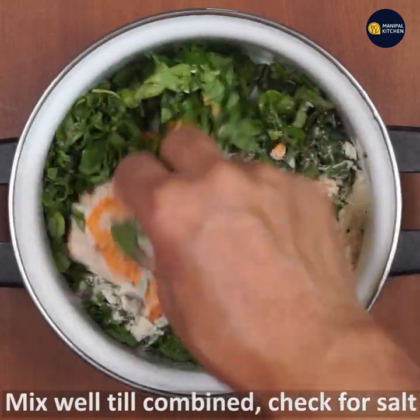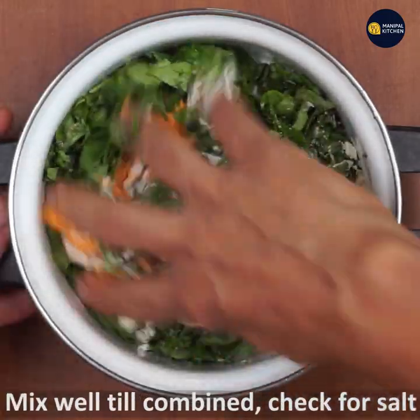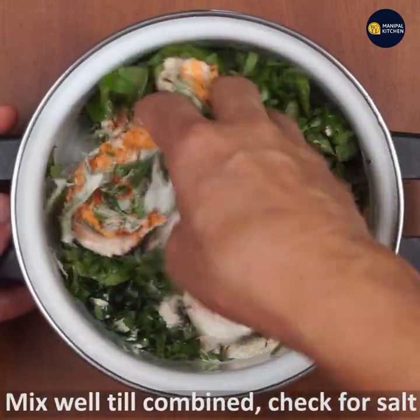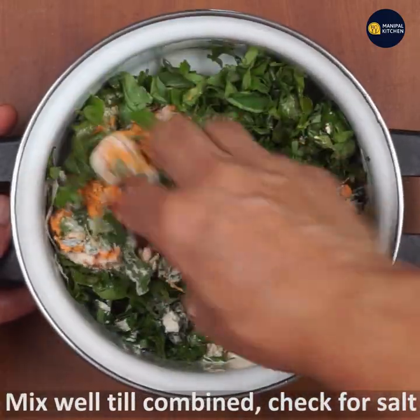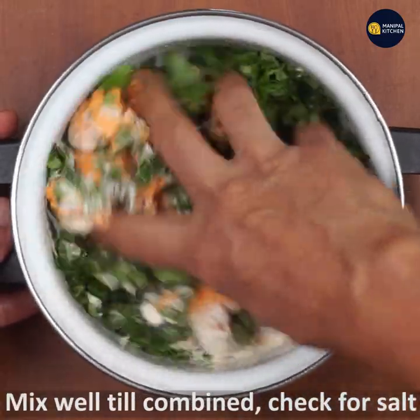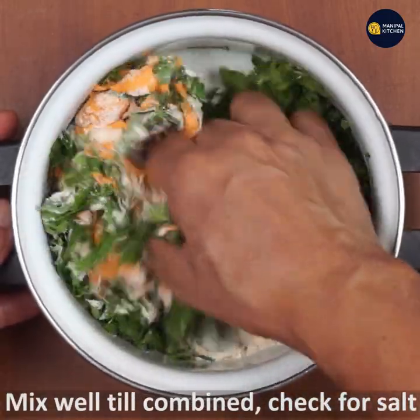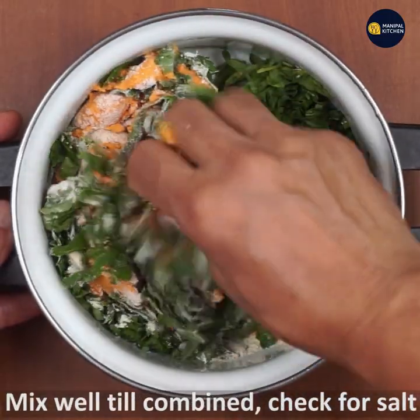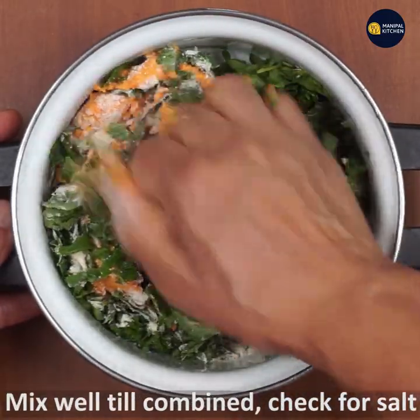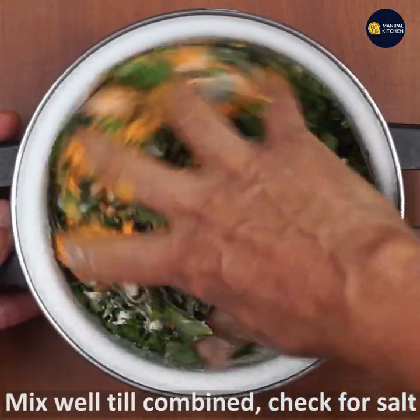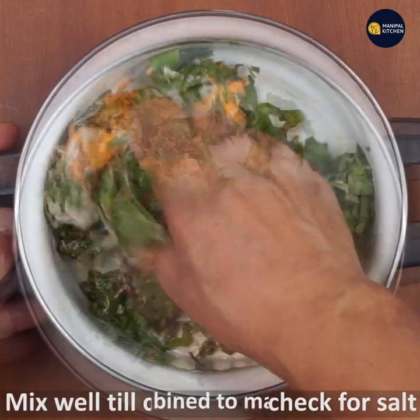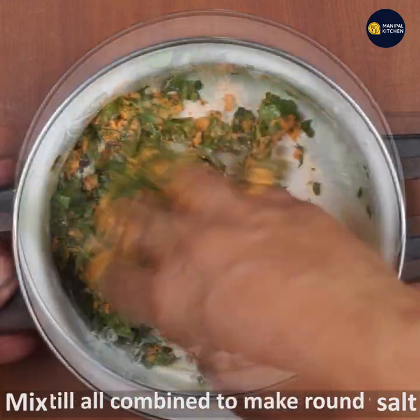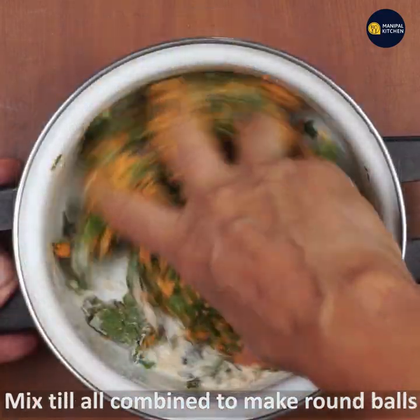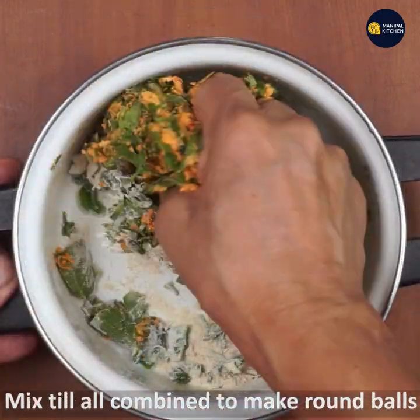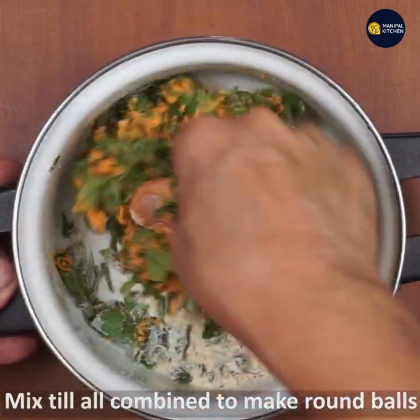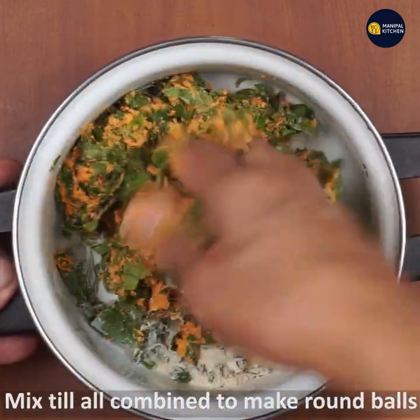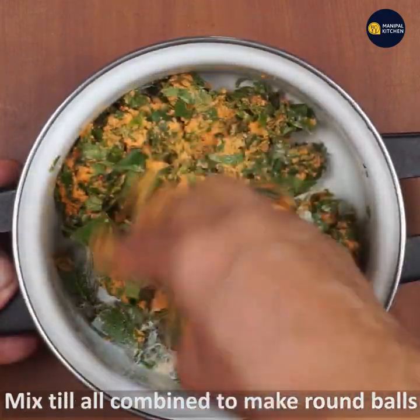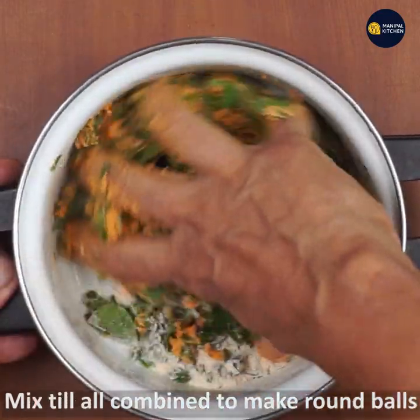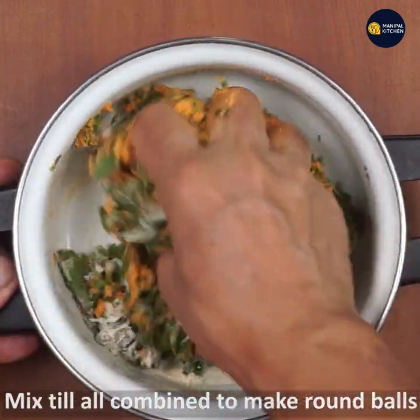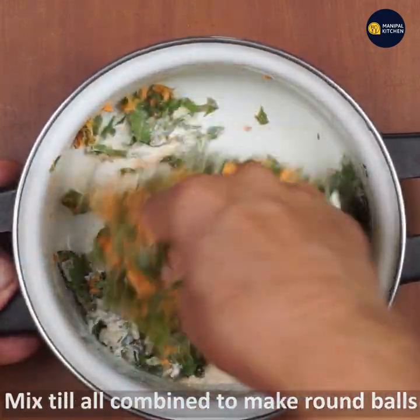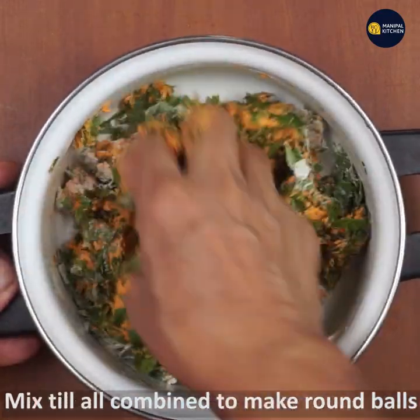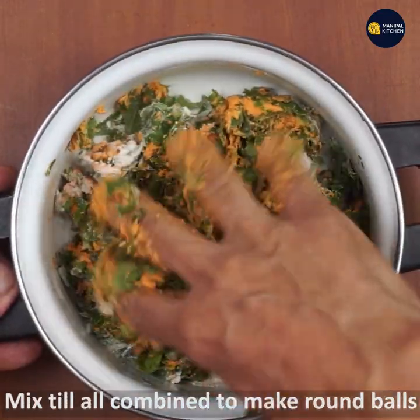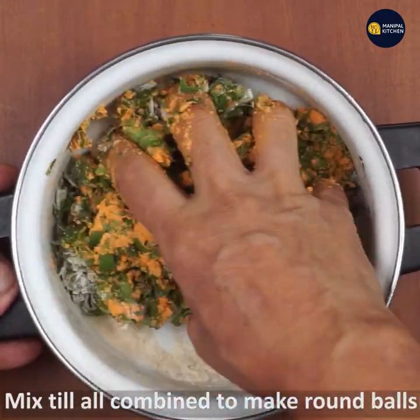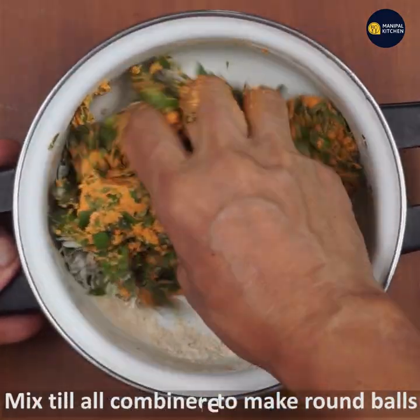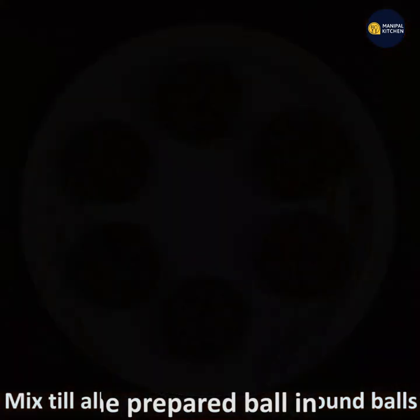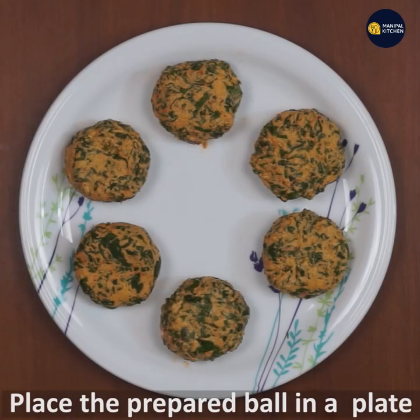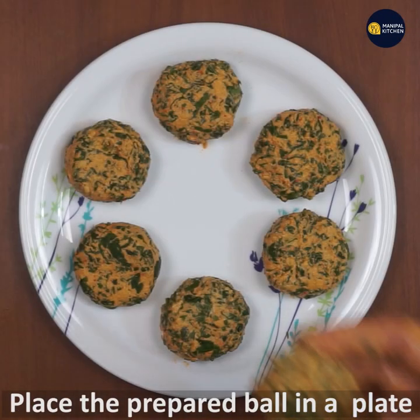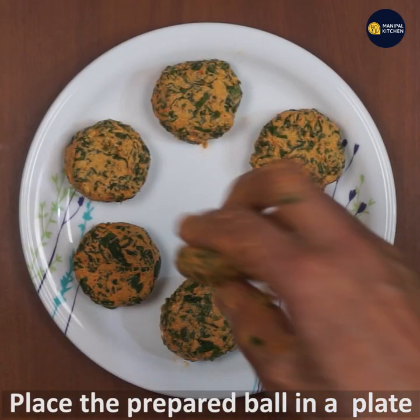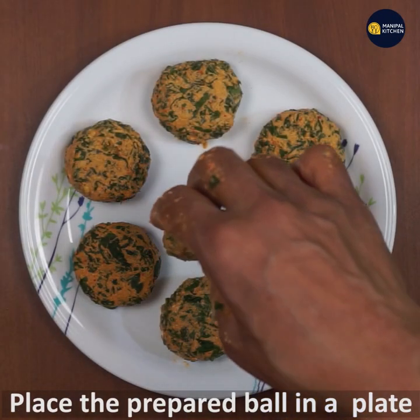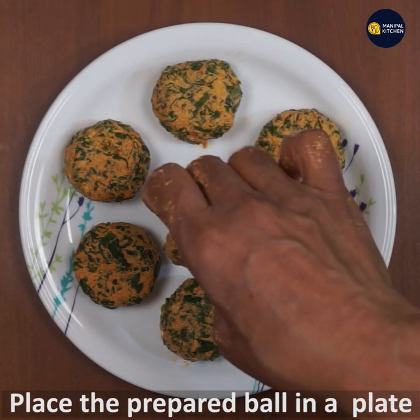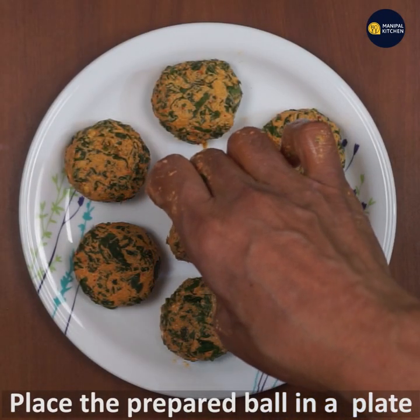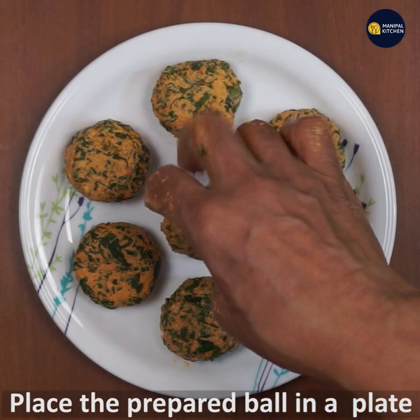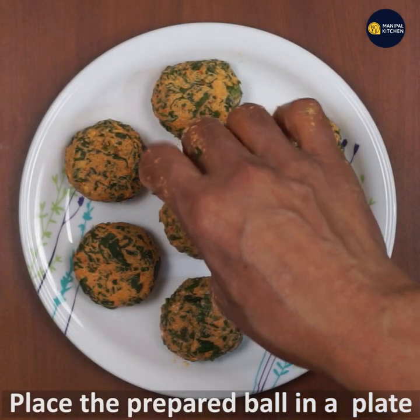There is no onion here. This one is different. Mix or combine. Make a ball, flatten it, and make it ready.